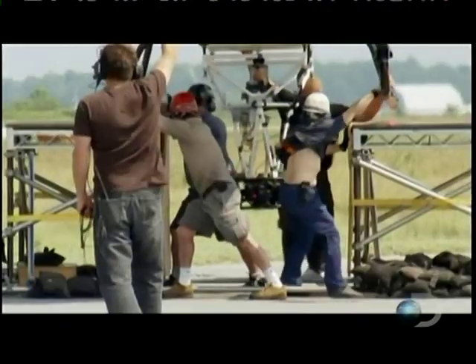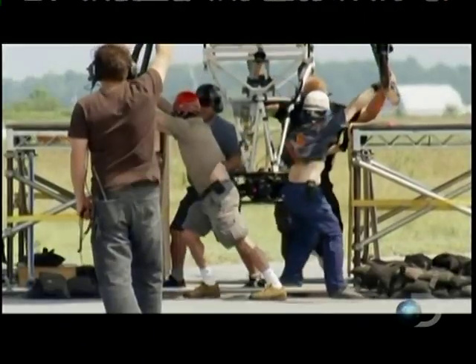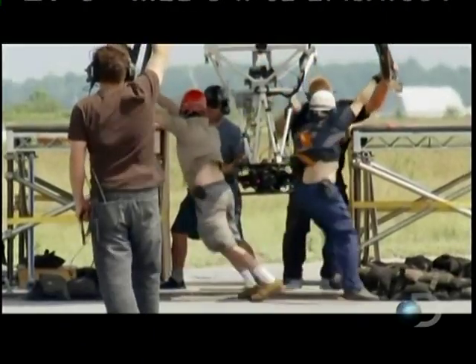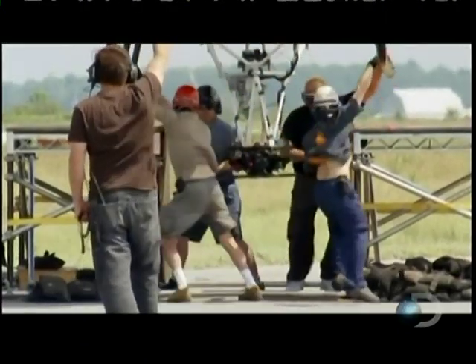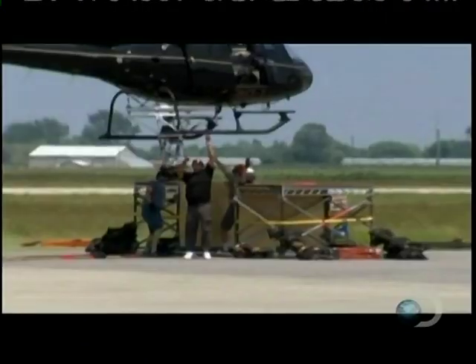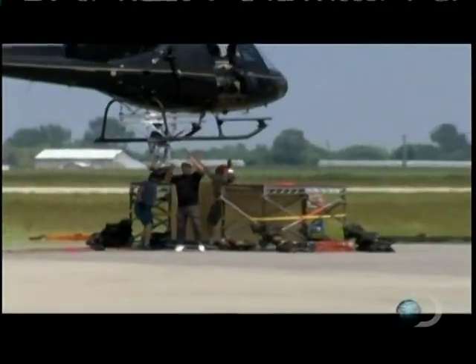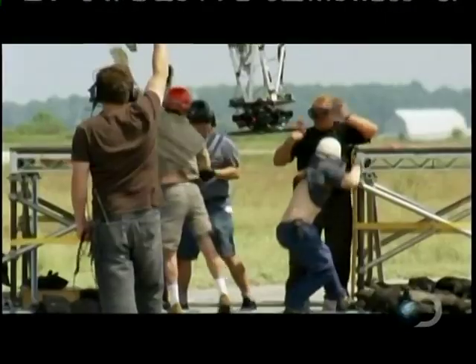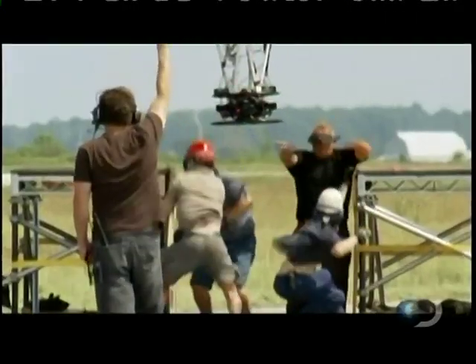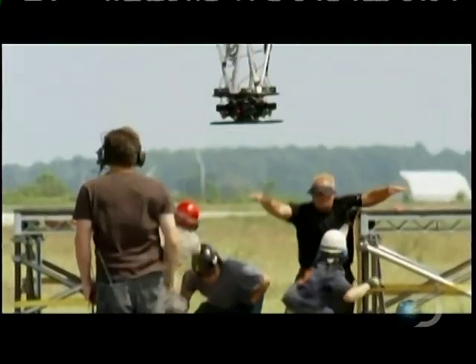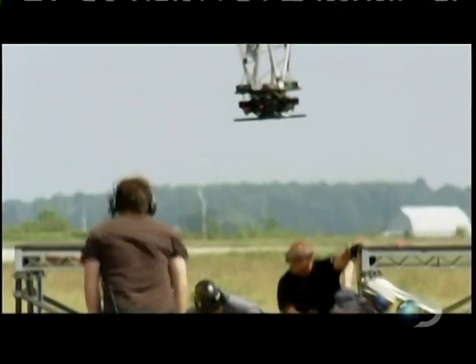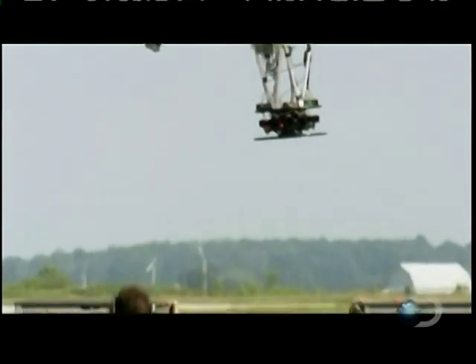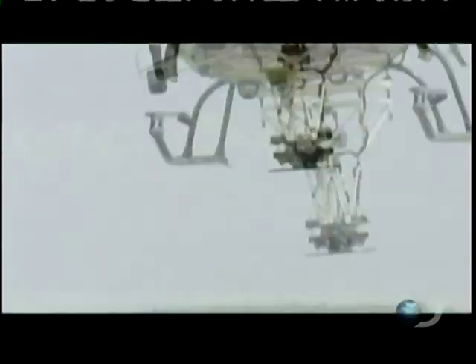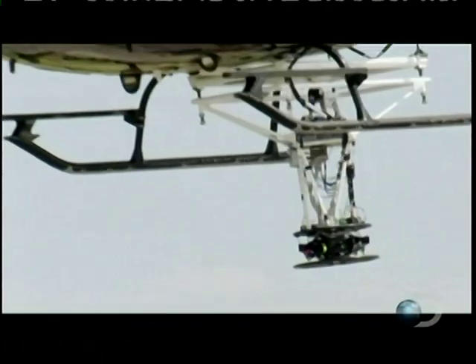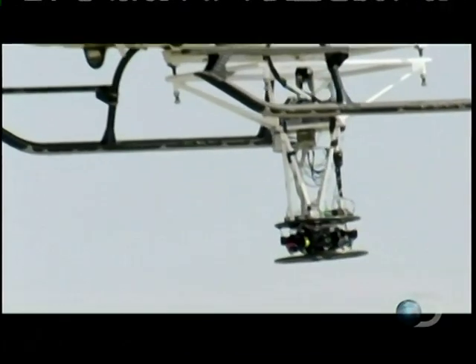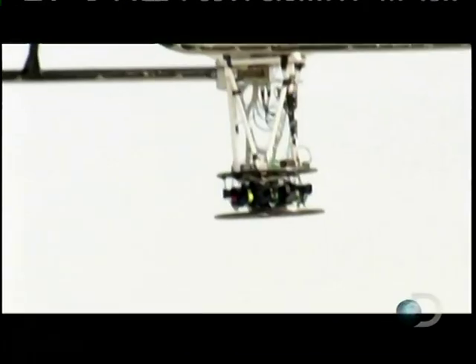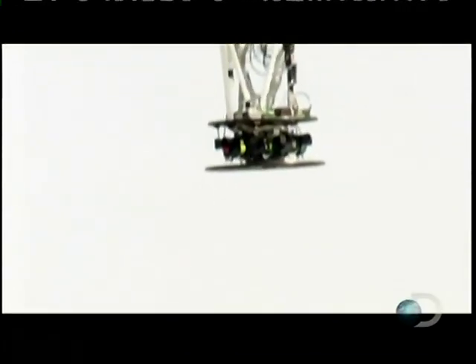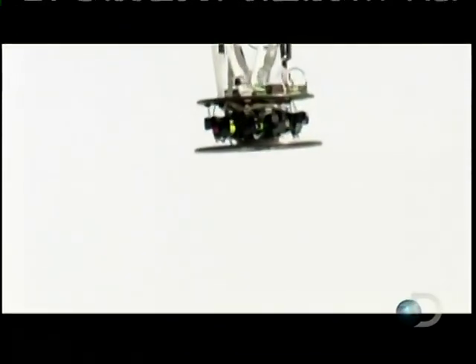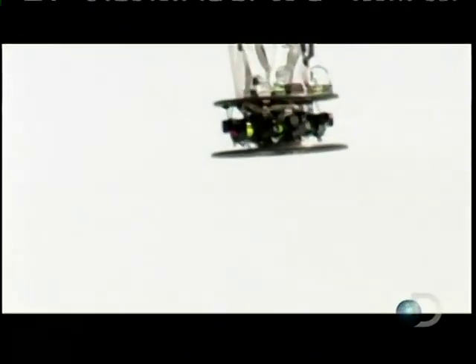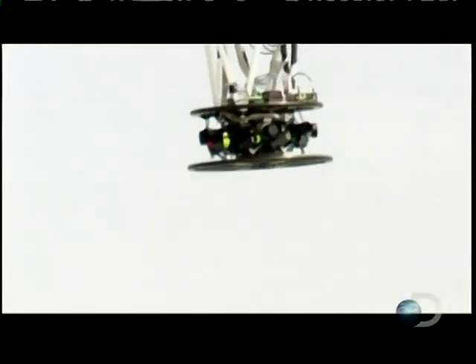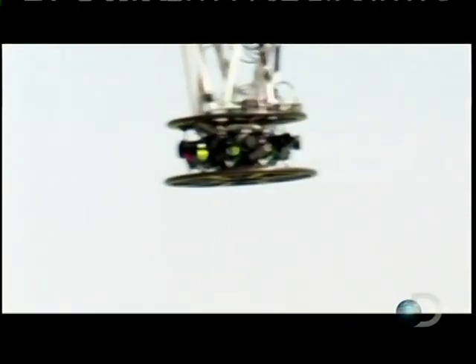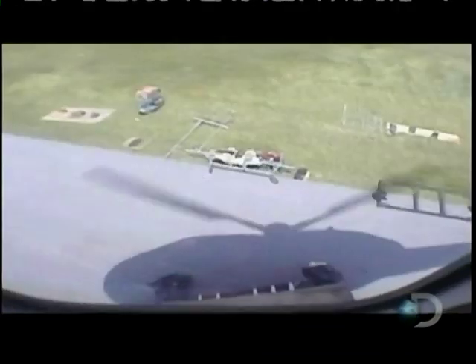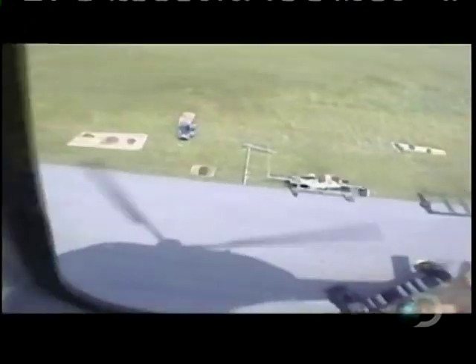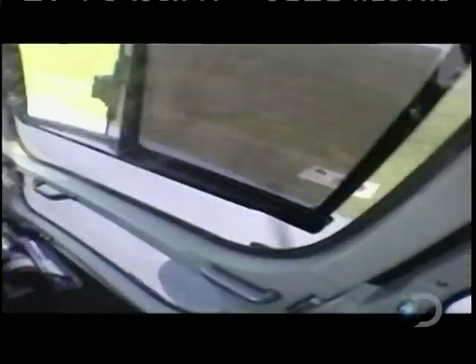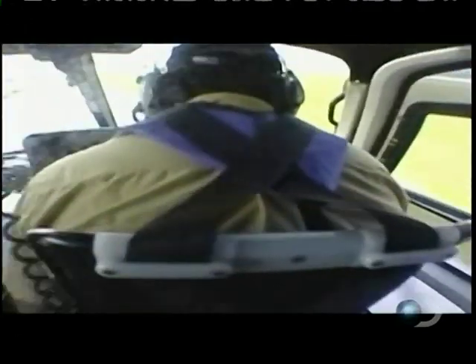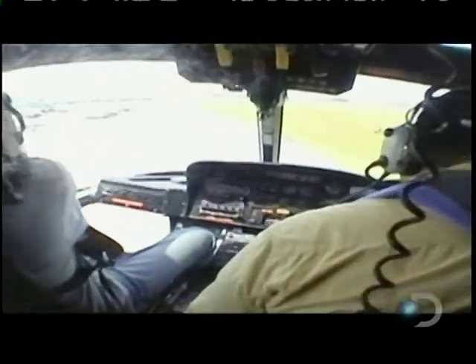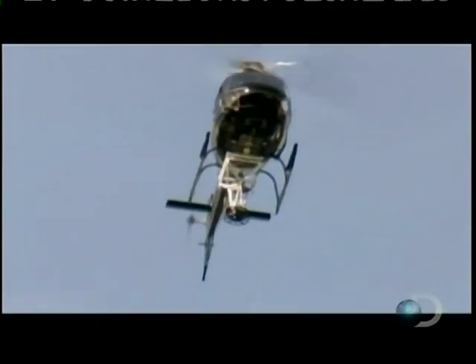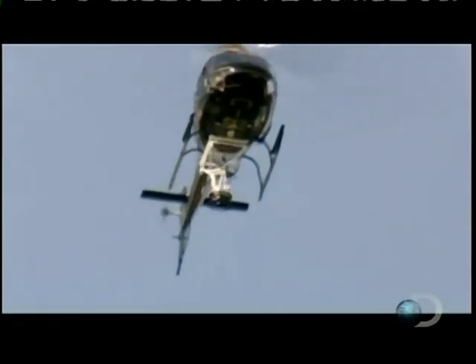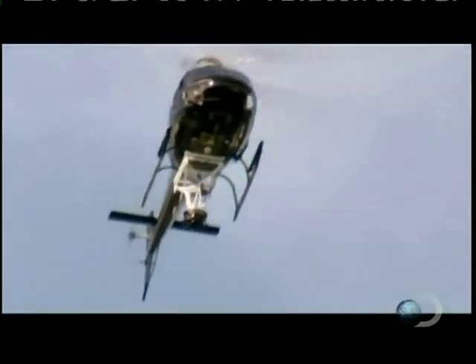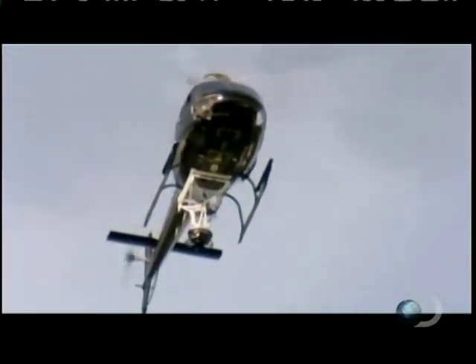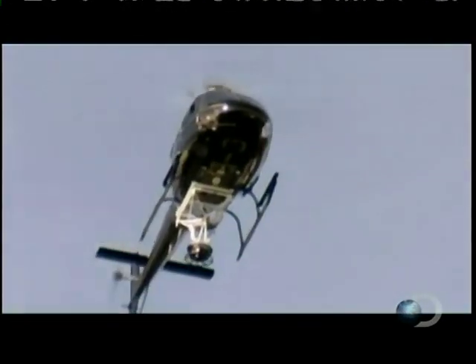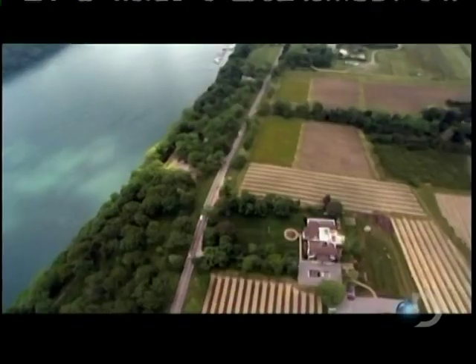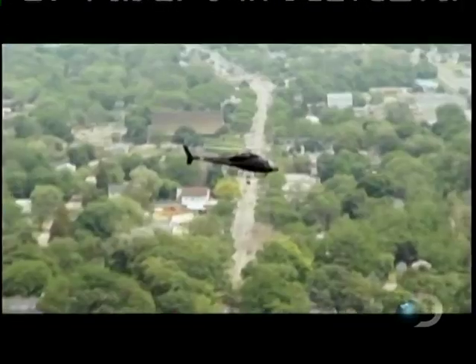This customized rig took more than six months to build, costing half a million dollars. The cameras record two times the resolution of ordinary high-definition video. Their high-spec wide-angle lenses create amazing 360-degree panoramas.